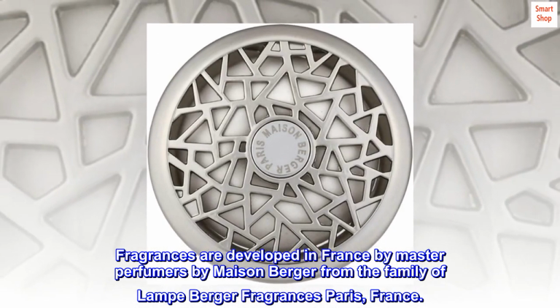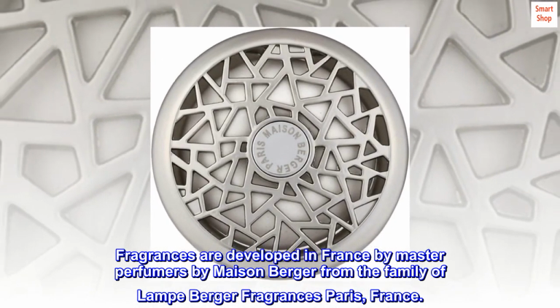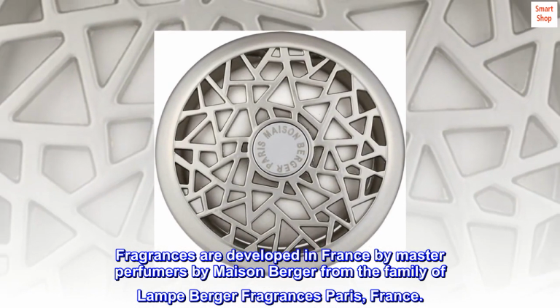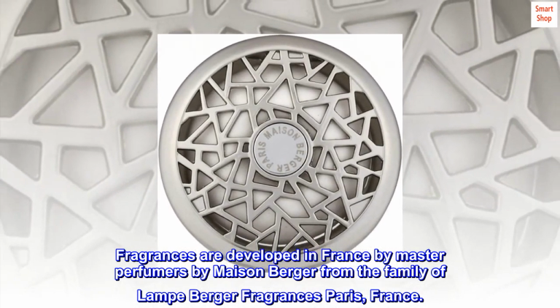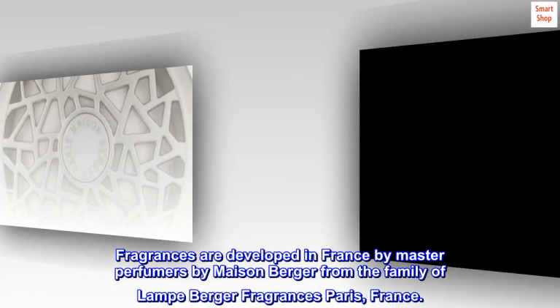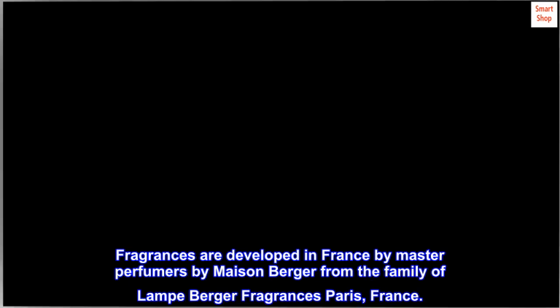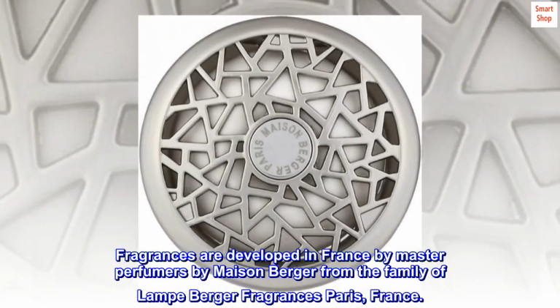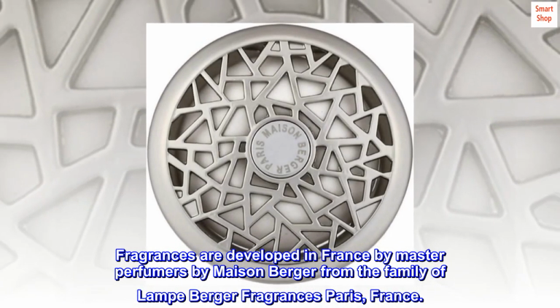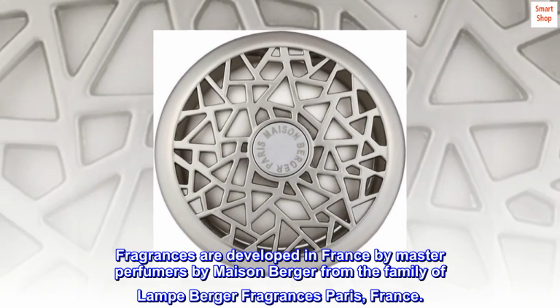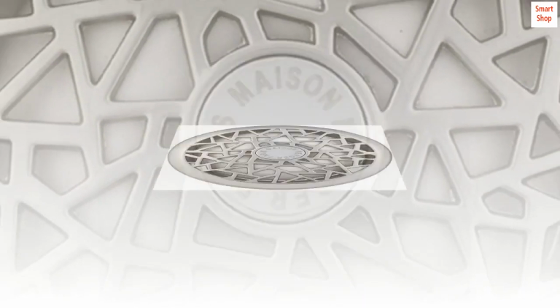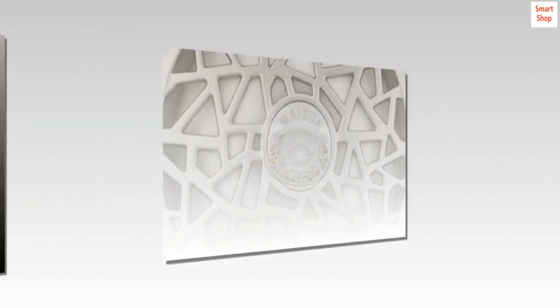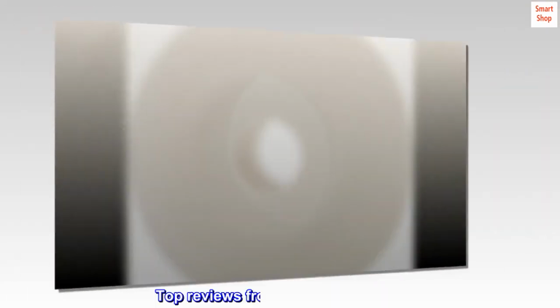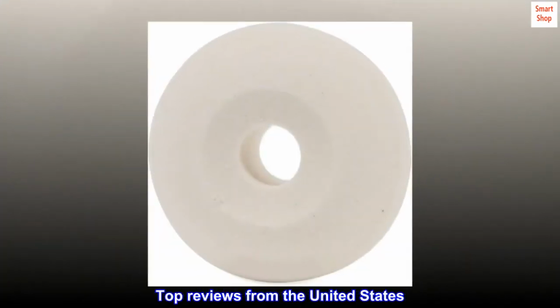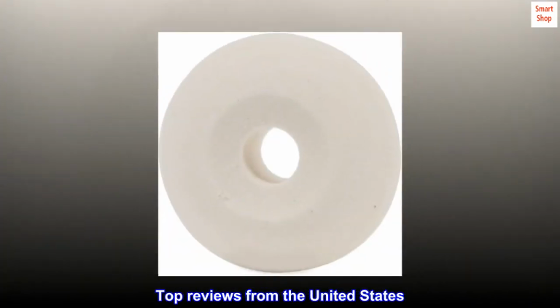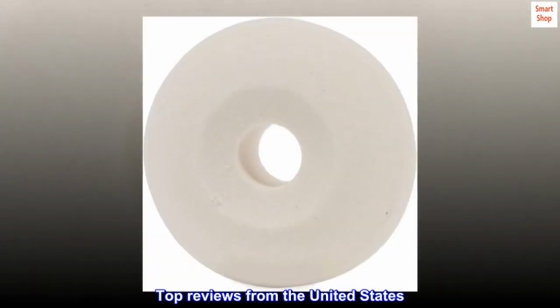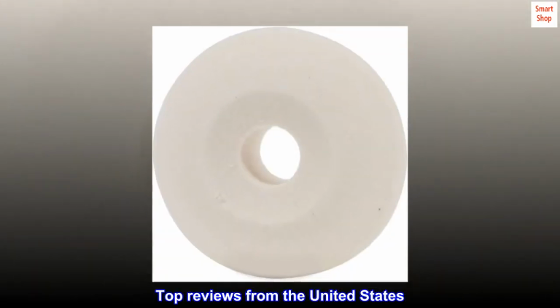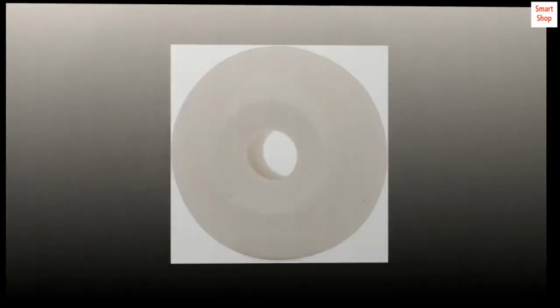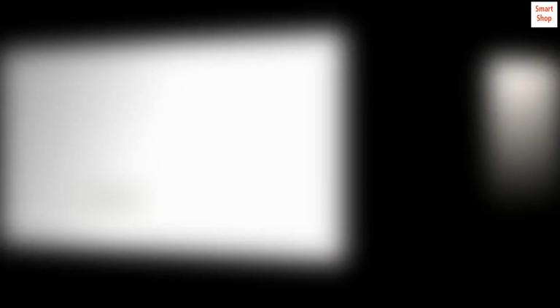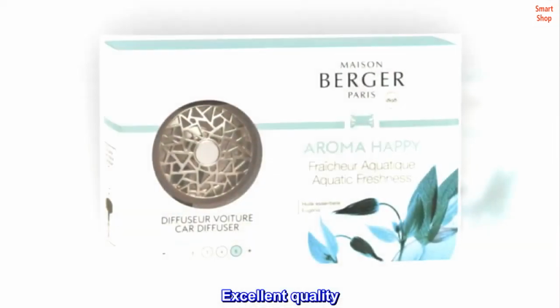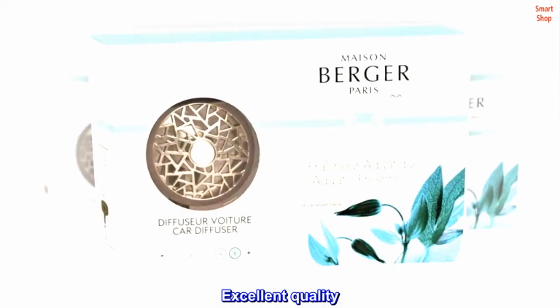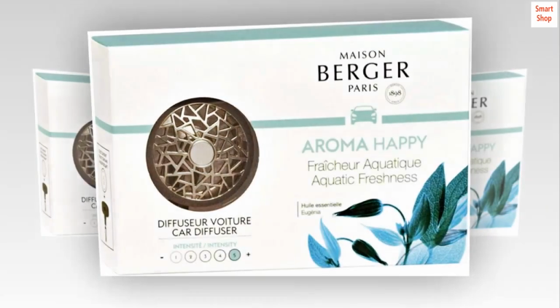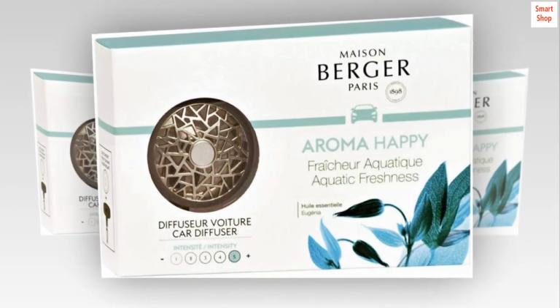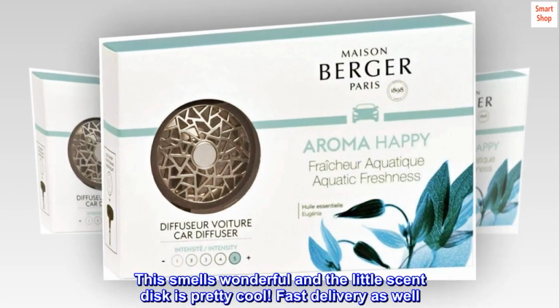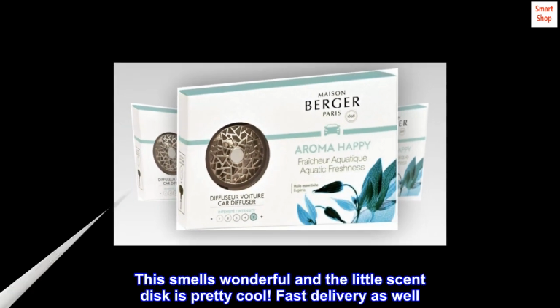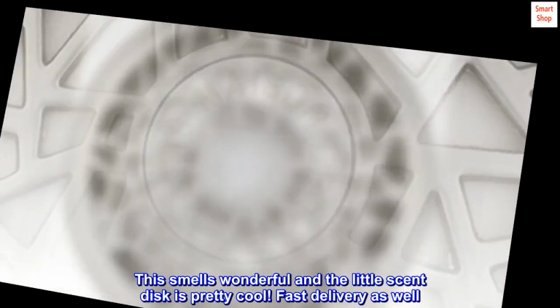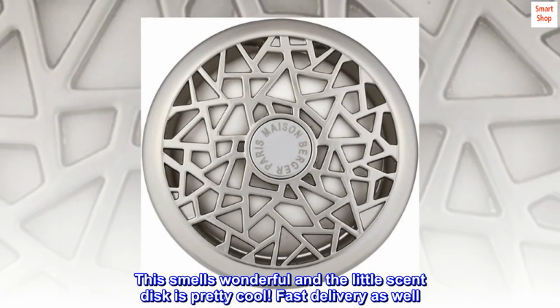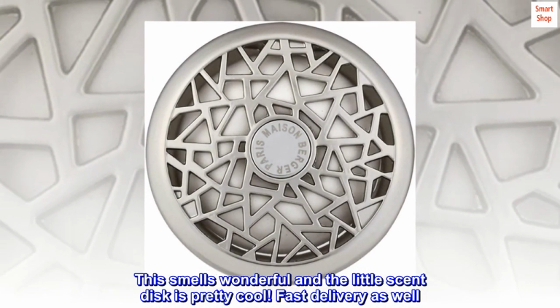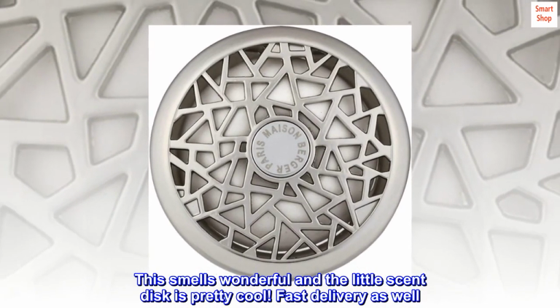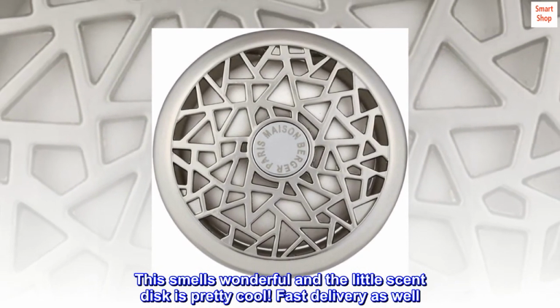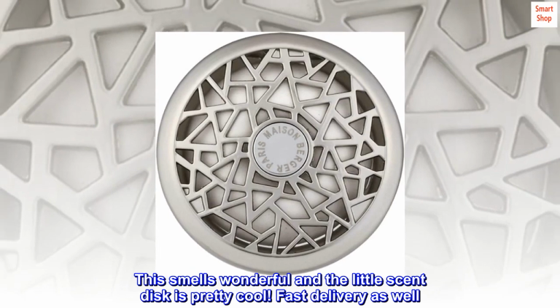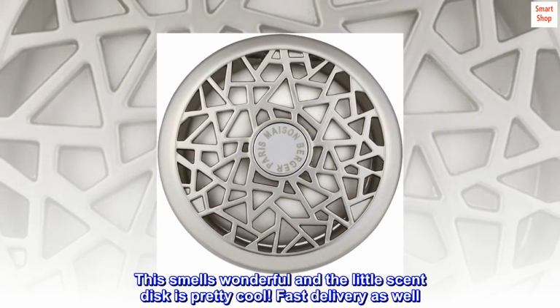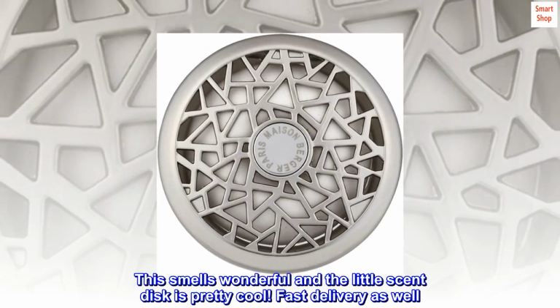From the family of Lamp Burger fragrances, Paris, France. Top reviews from the United States: excellent quality, this smells wonderful, and the little scent disc is pretty cool. Fast delivery as well.